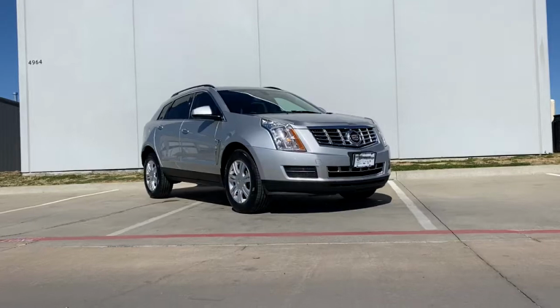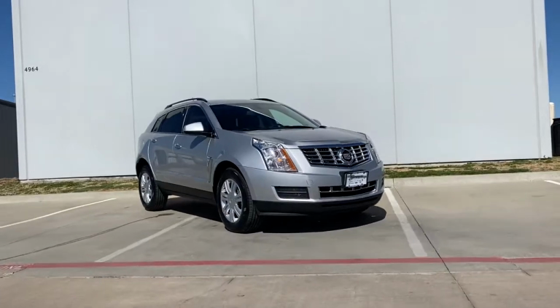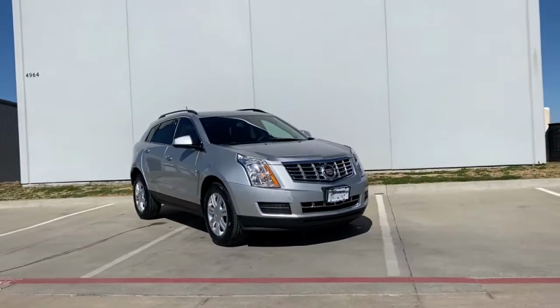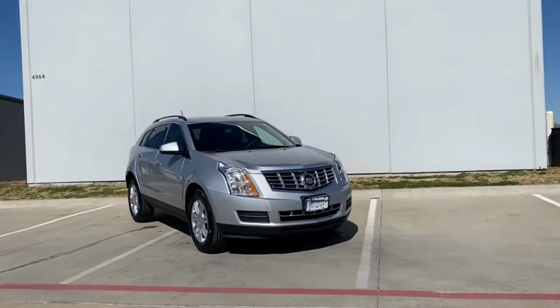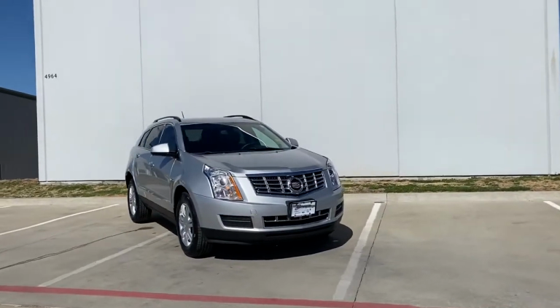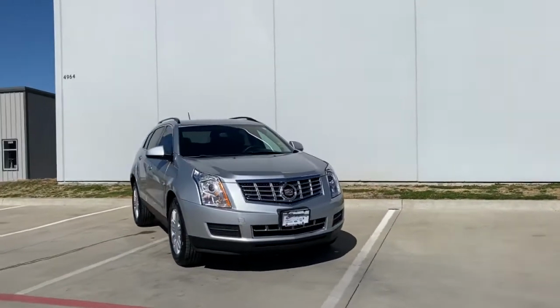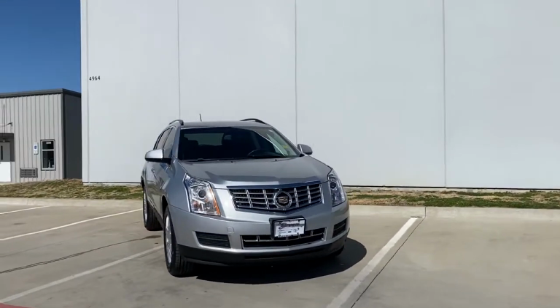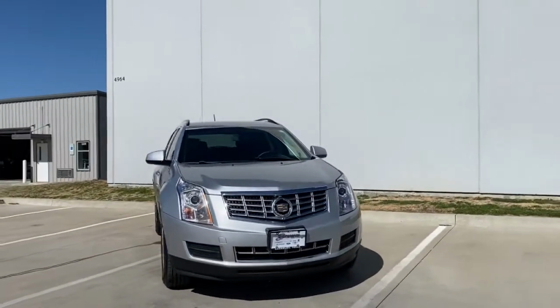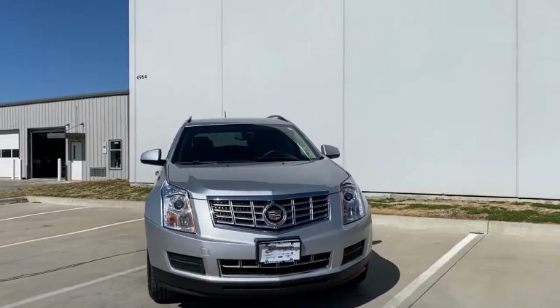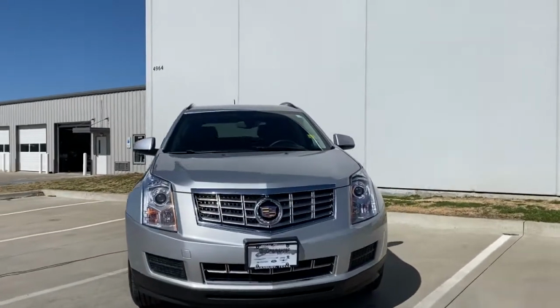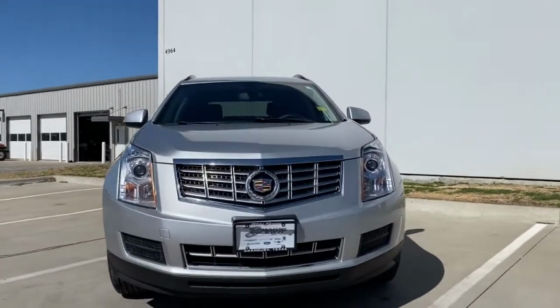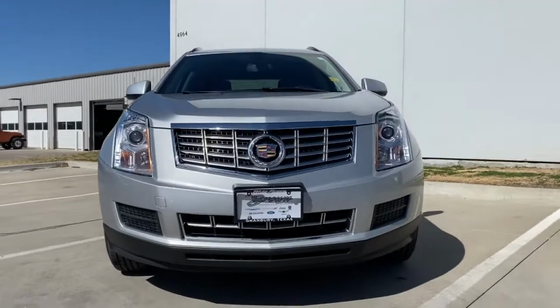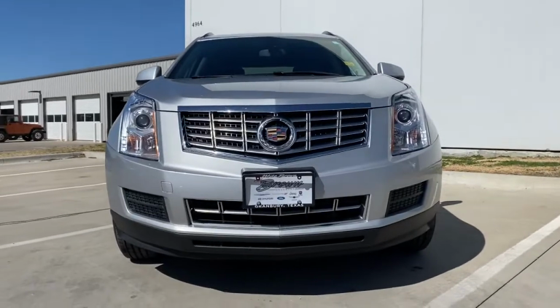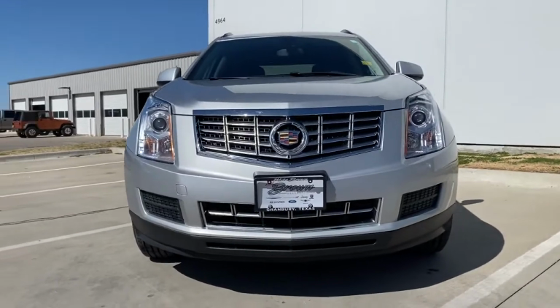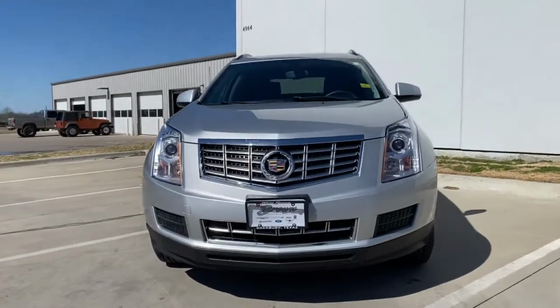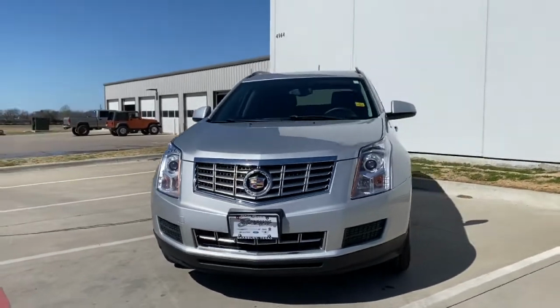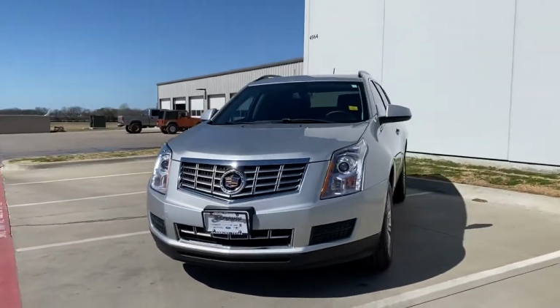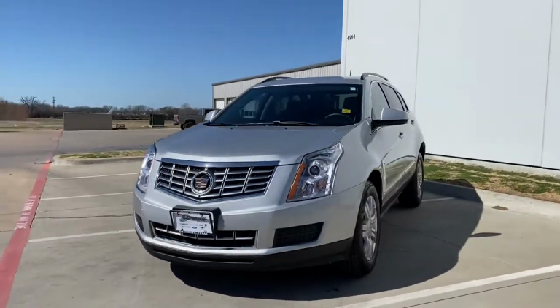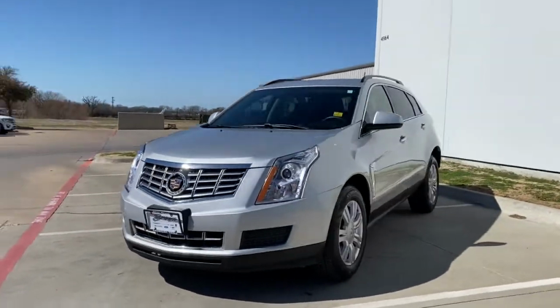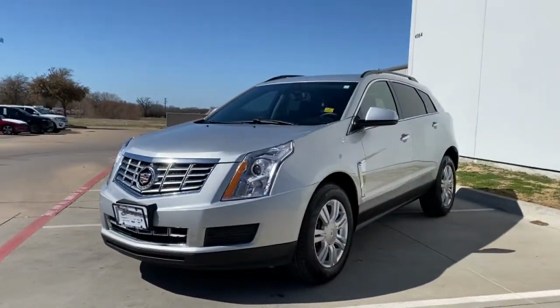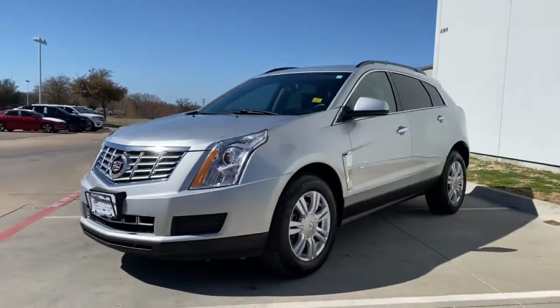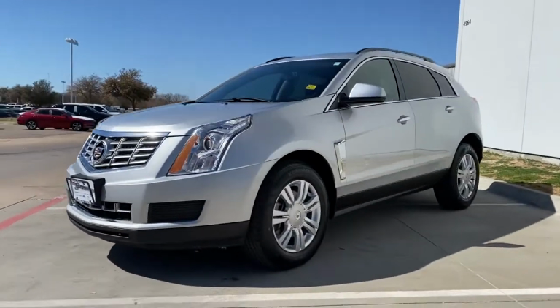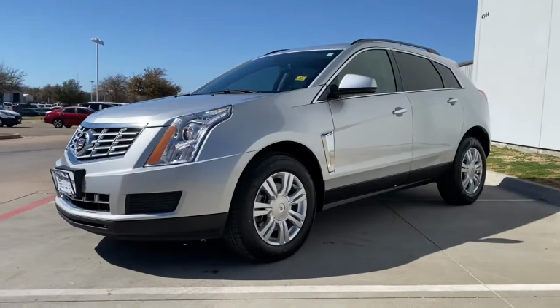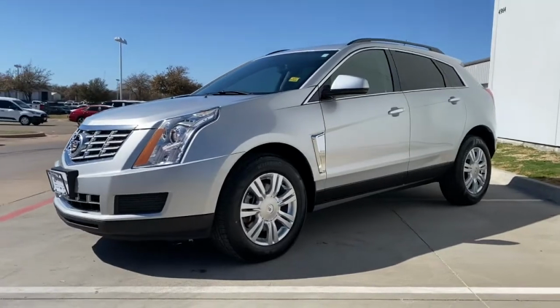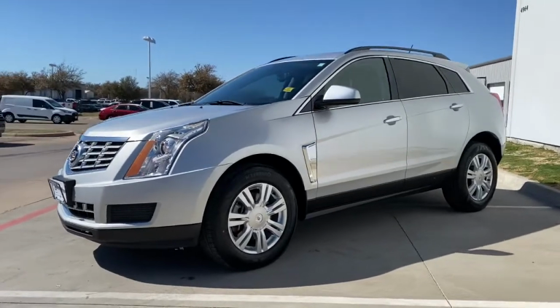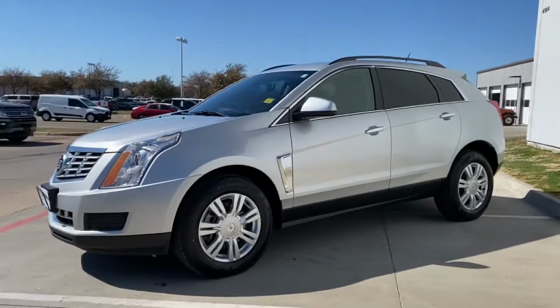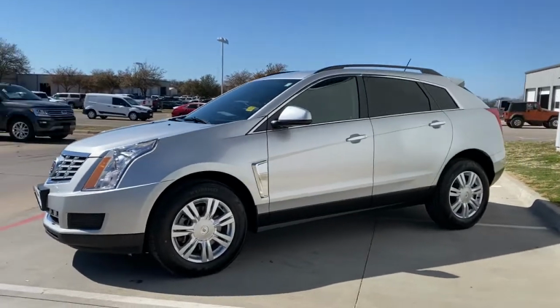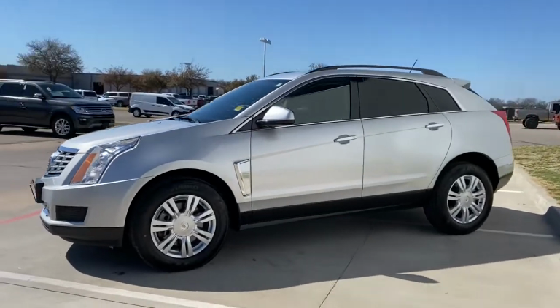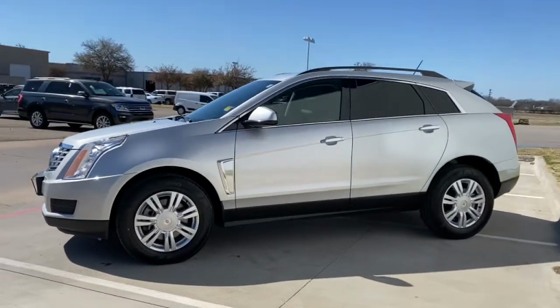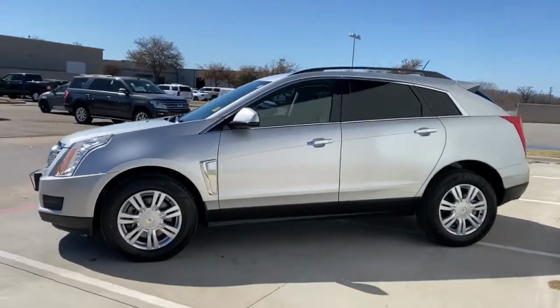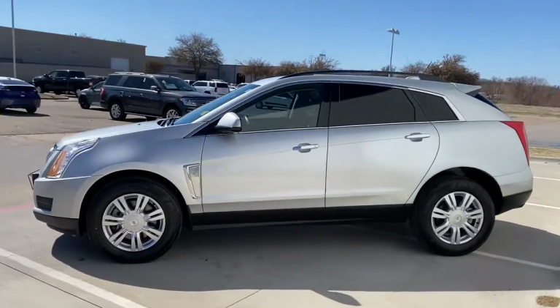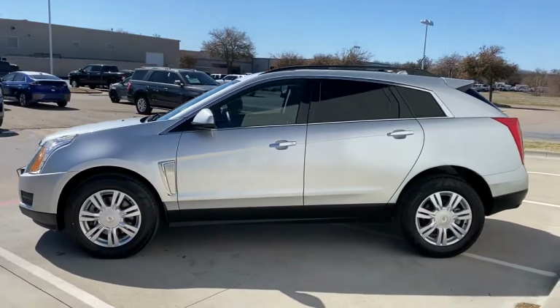You will love the features of this 2015 Cadillac SRX. This vehicle delivers the best of sporty styling and modern efficiency. Confidence comes standard thanks to driver-focused design, state-of-the-art safety features, and a premium feel.